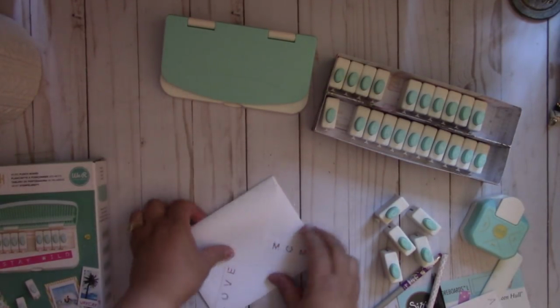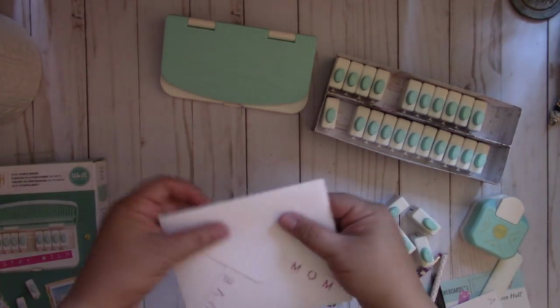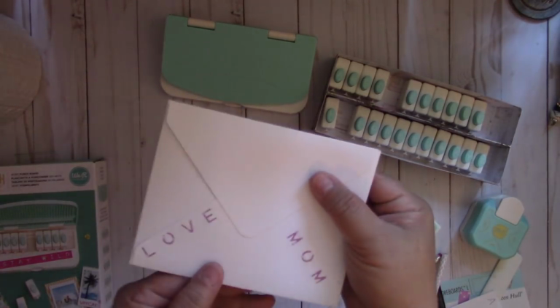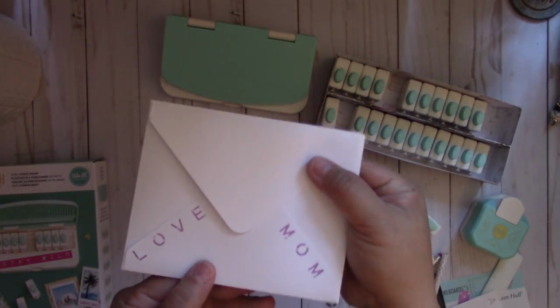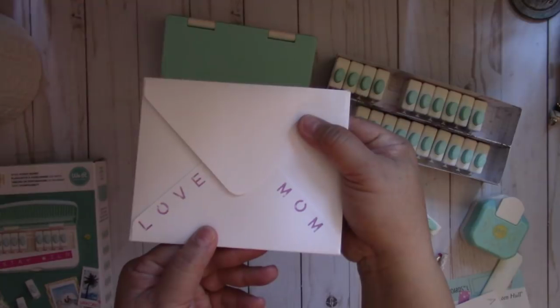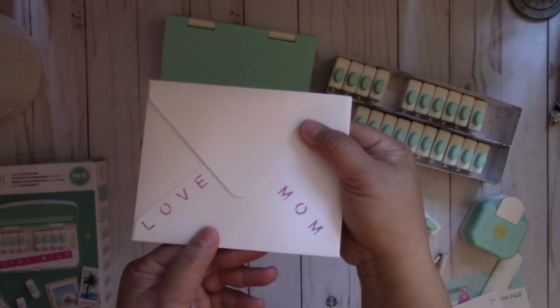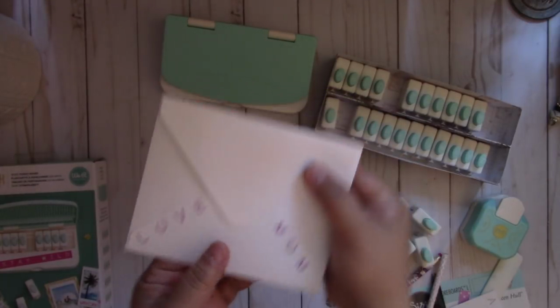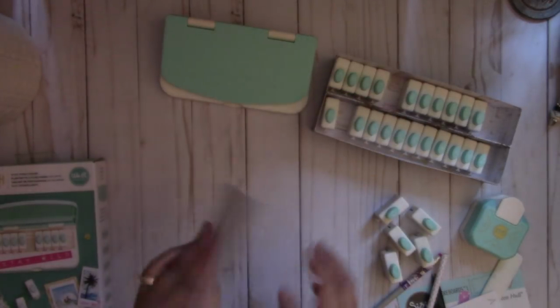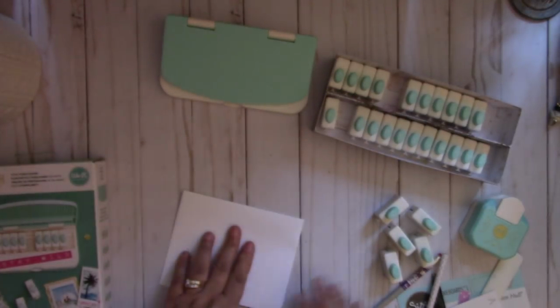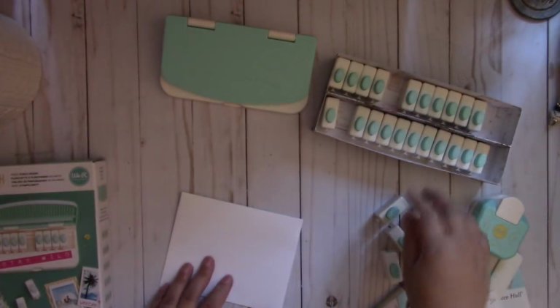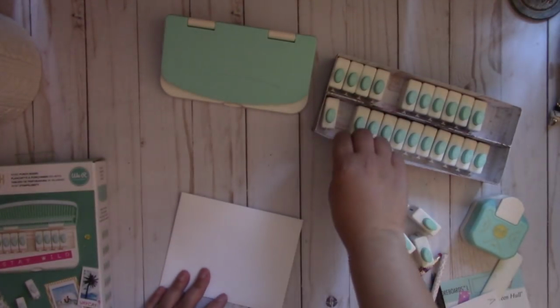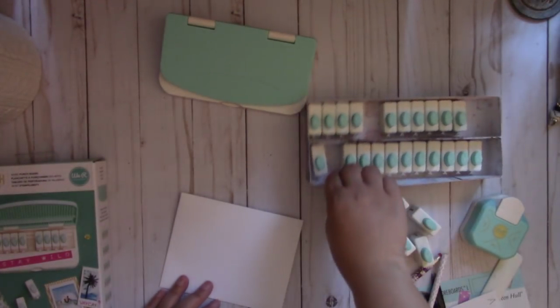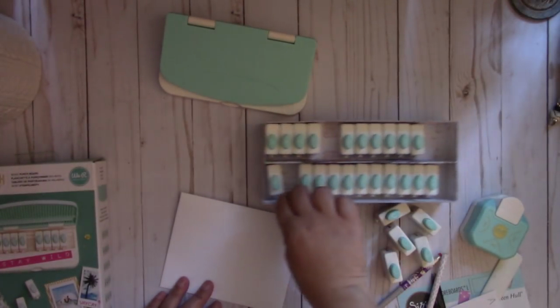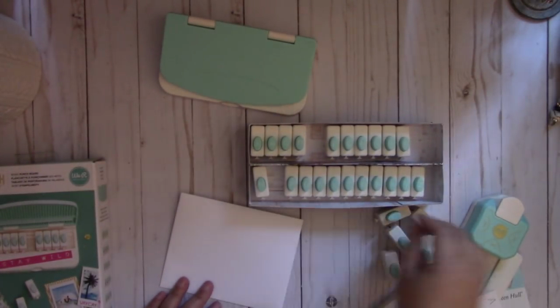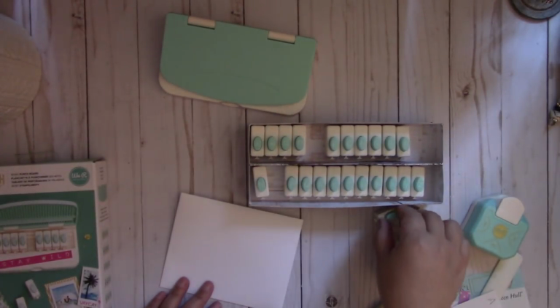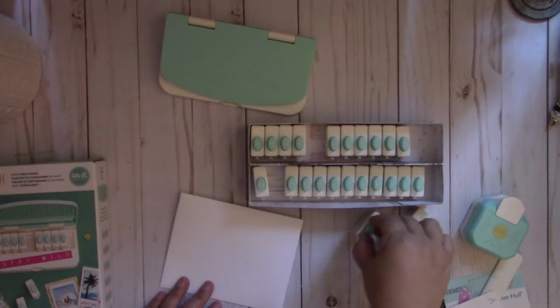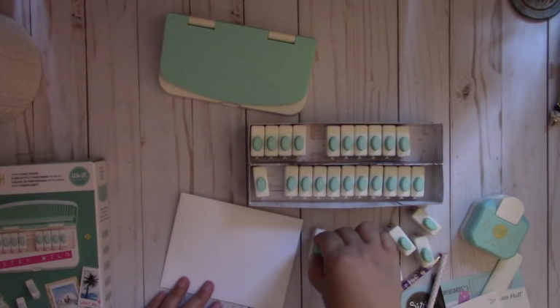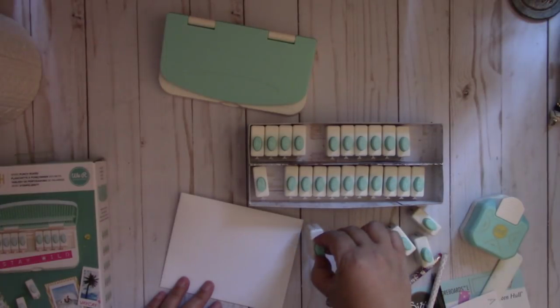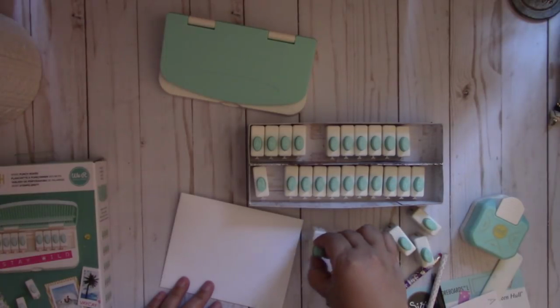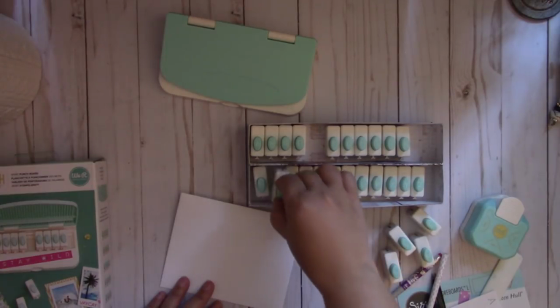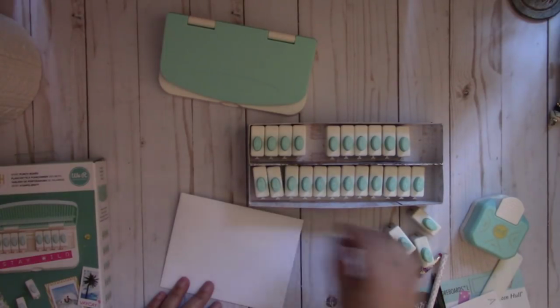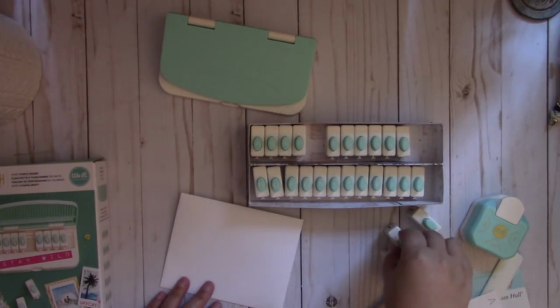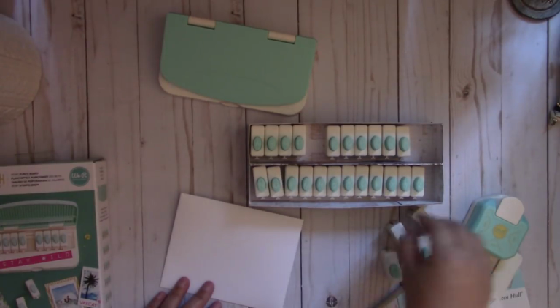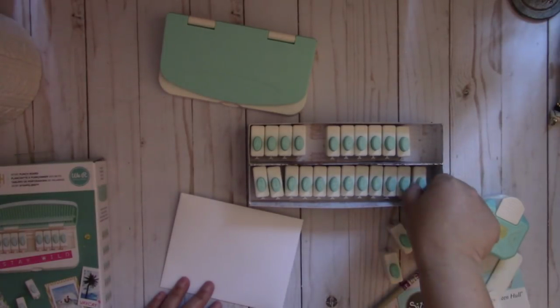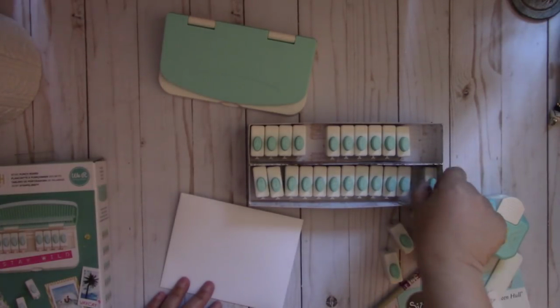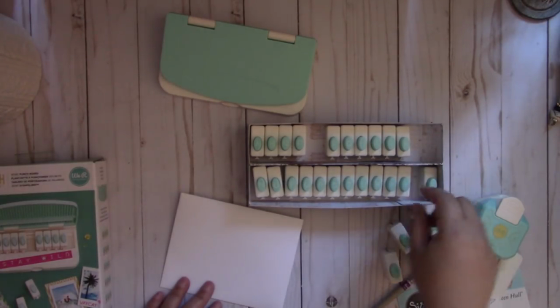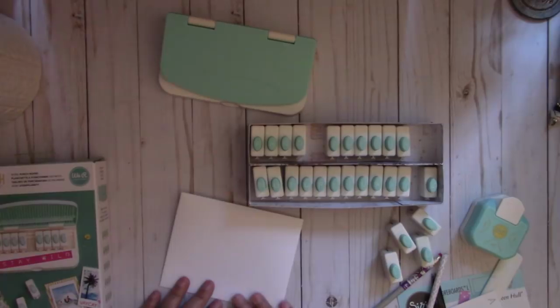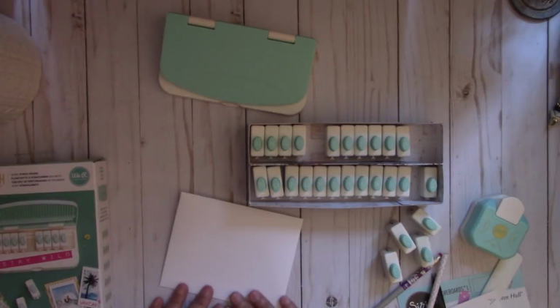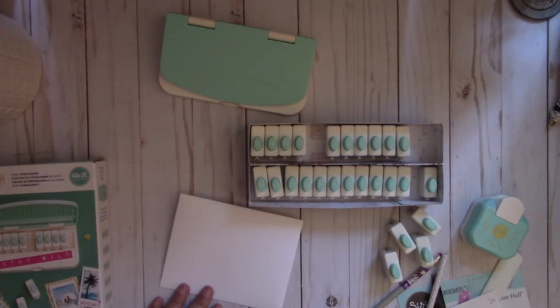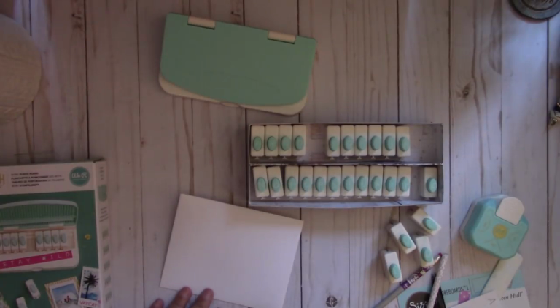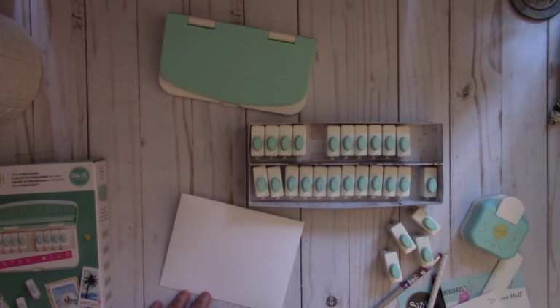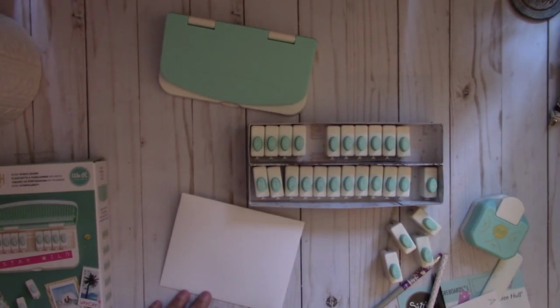And there you go — so I thought that was fun. This is the We Are Memory Keepers Word Punch Board. I'm really loving this punch board as I love all their punch boards. I'll put the link and all the information down below. Thanks for watching, bye!